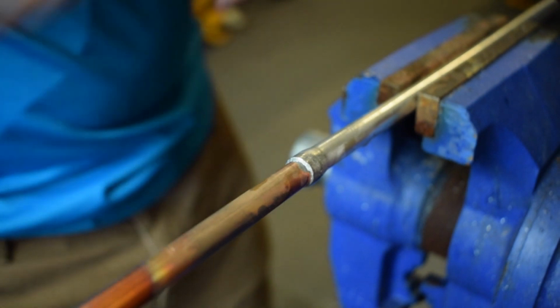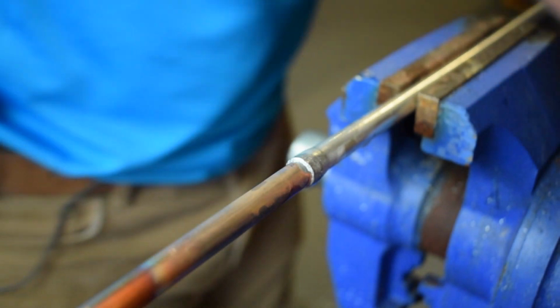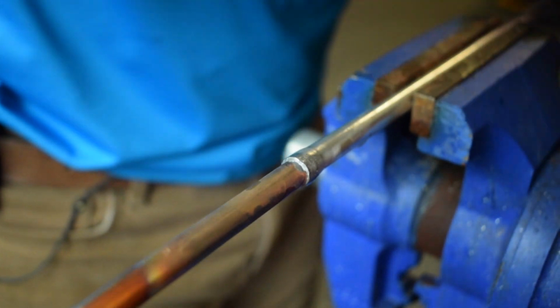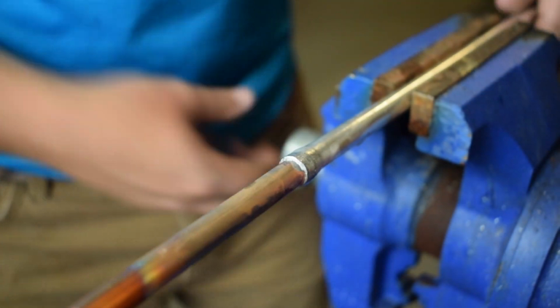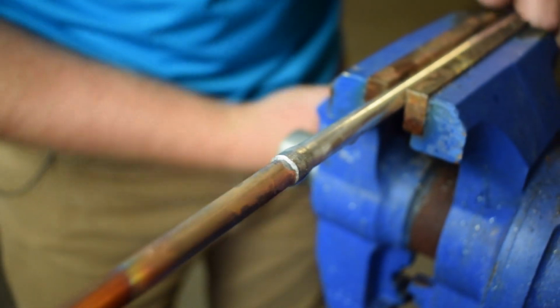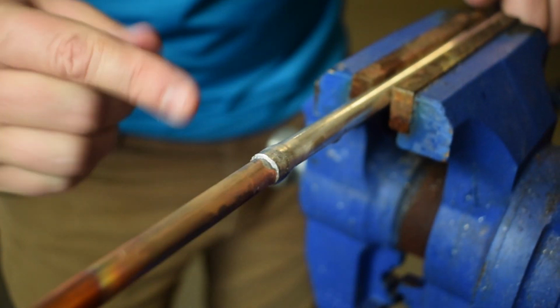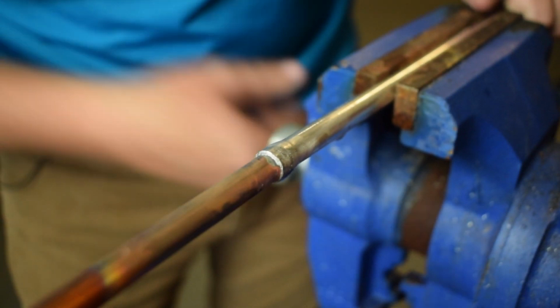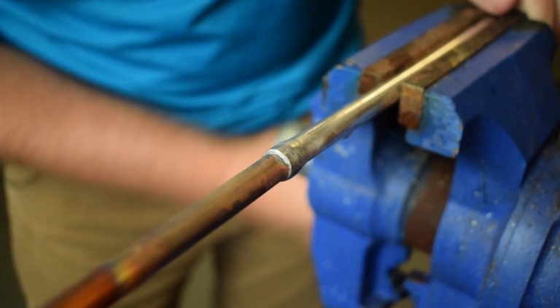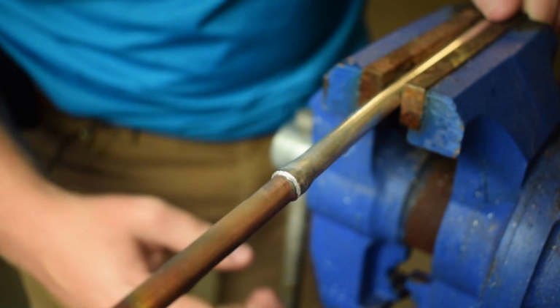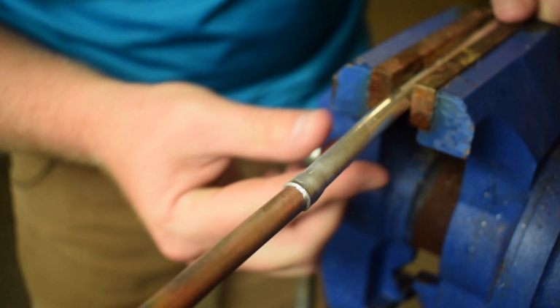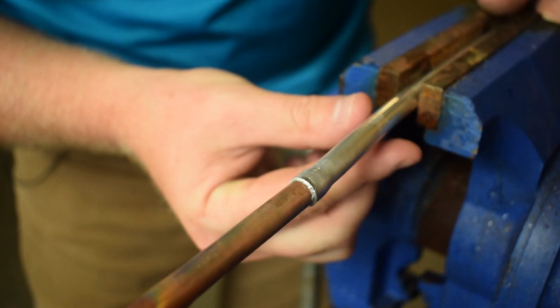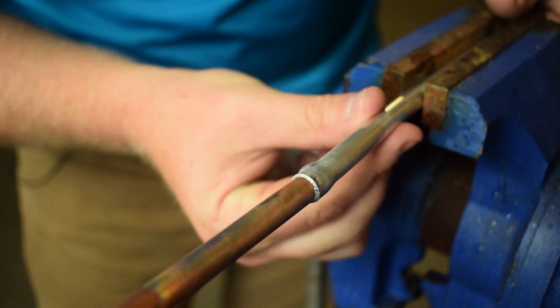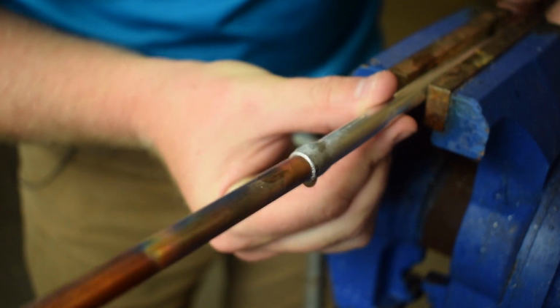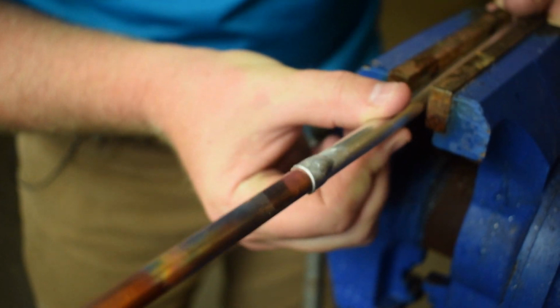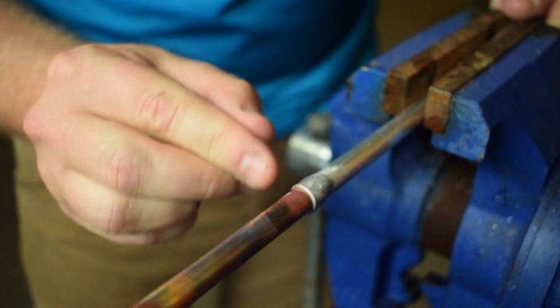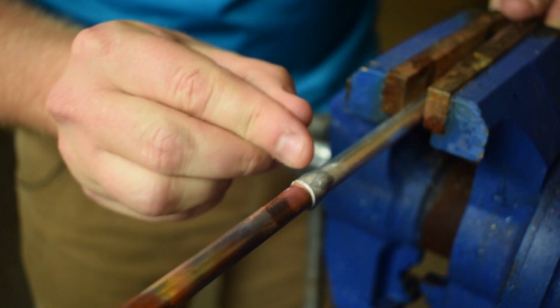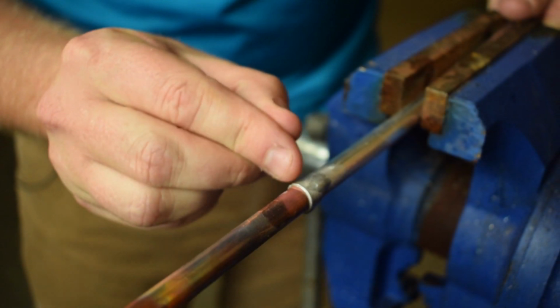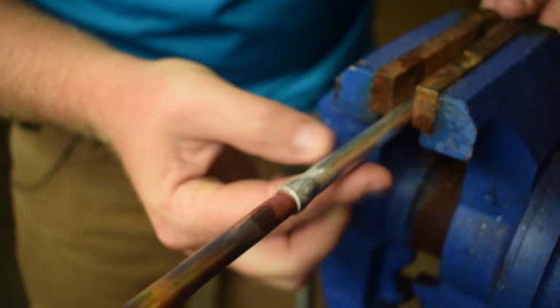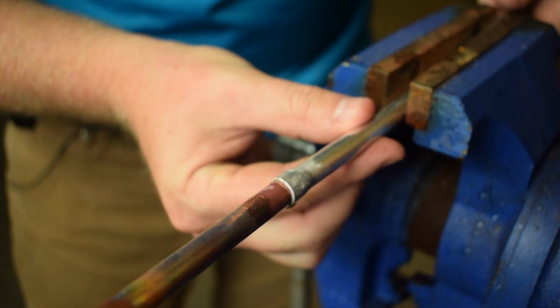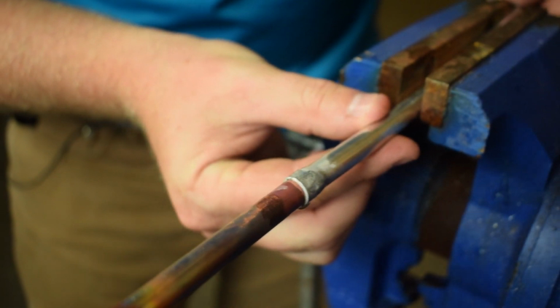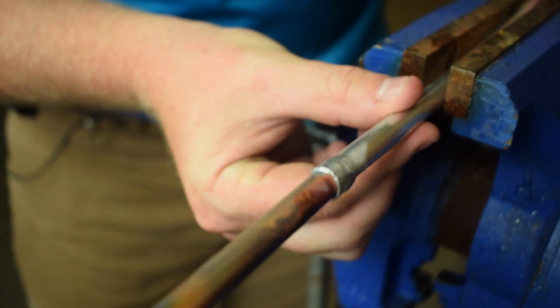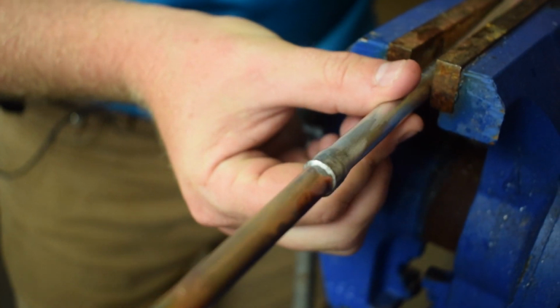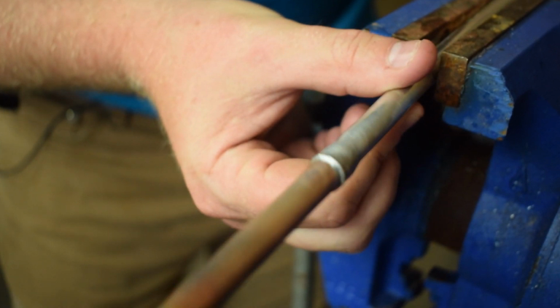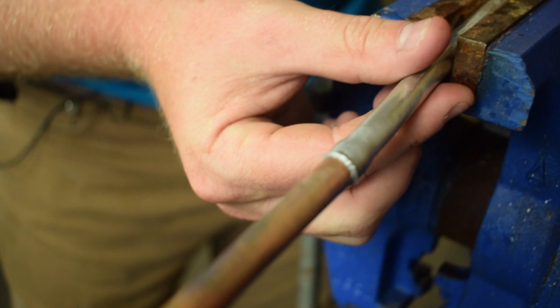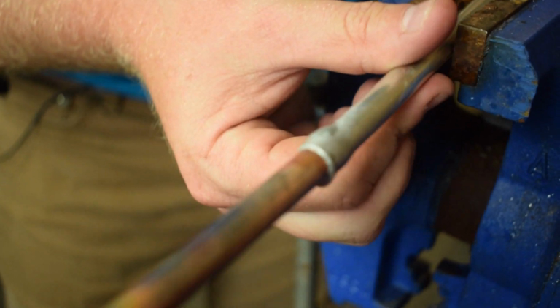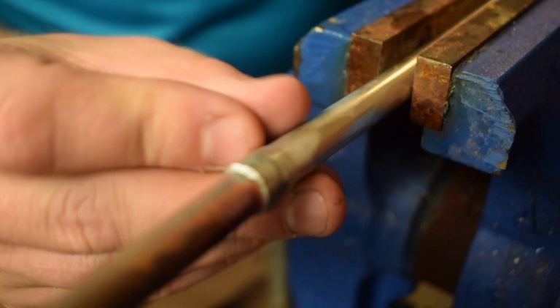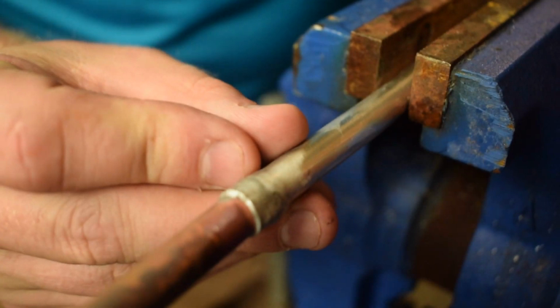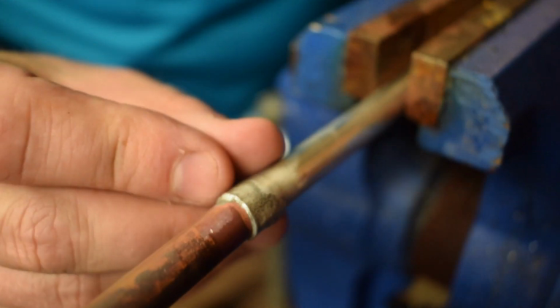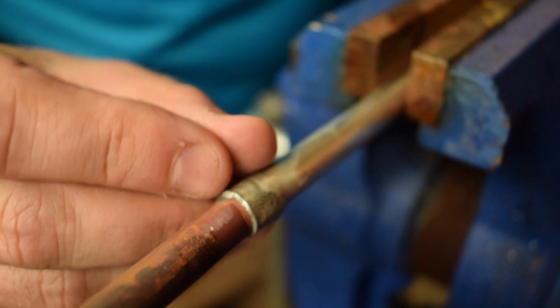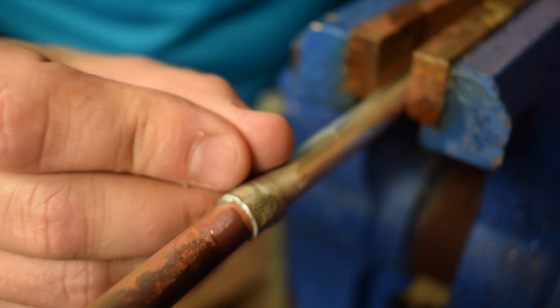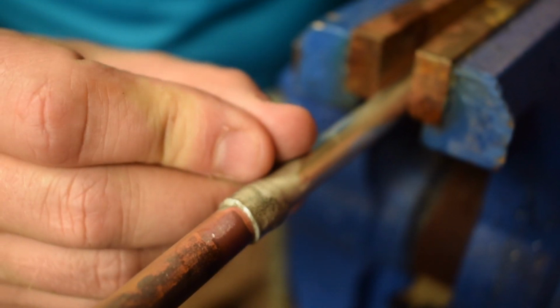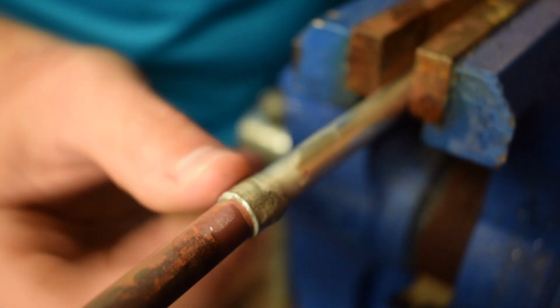You can kind of see, especially on the copper, that the flux flowed around and wetted that surface. You can see that edge where the flux made it around, and that's really important that the flux makes it around. The goal with any joint is to pull the solder into the joint.